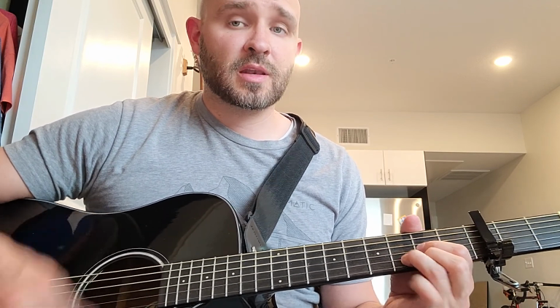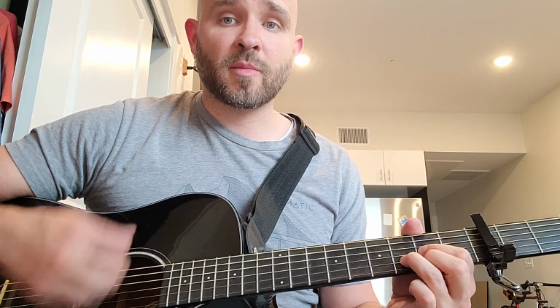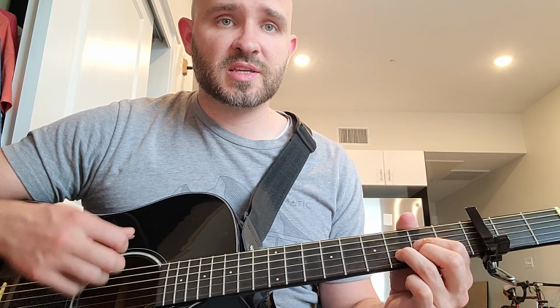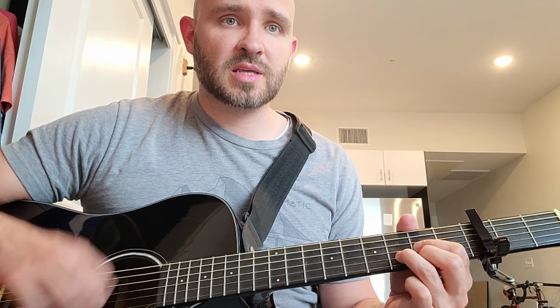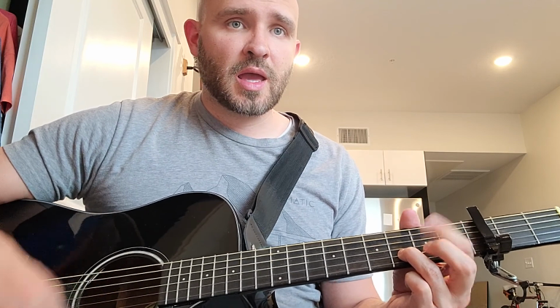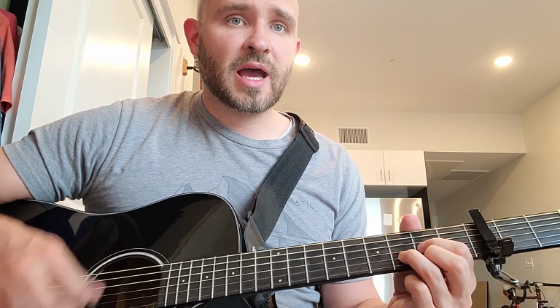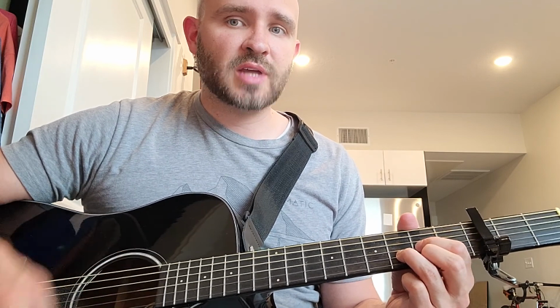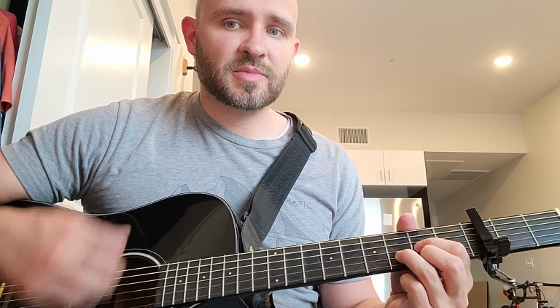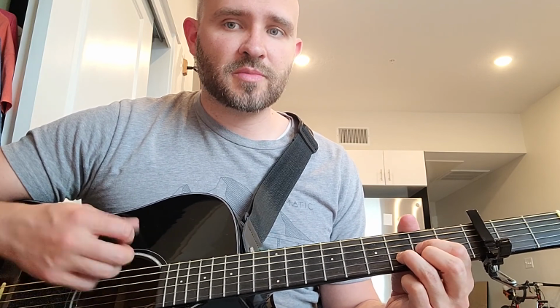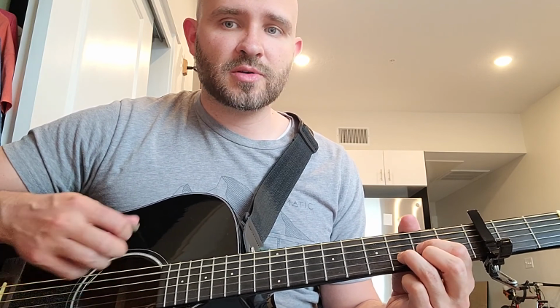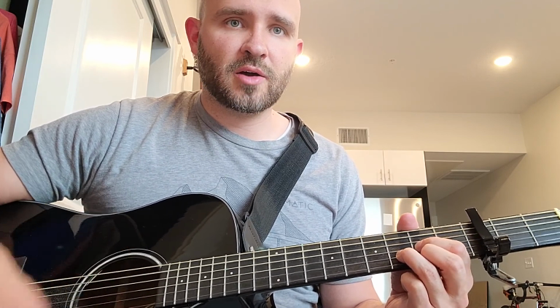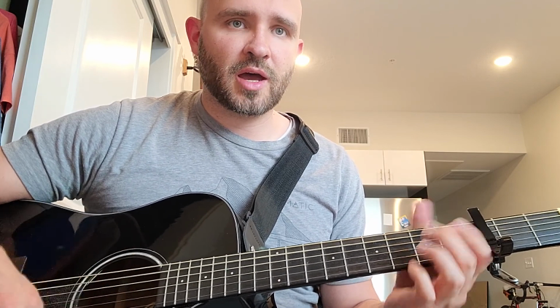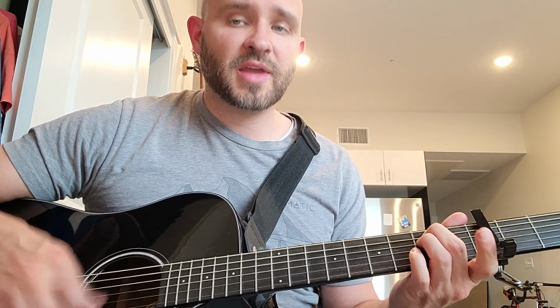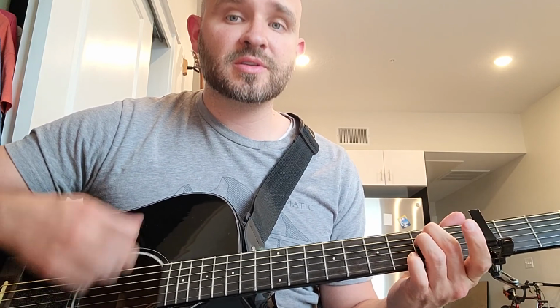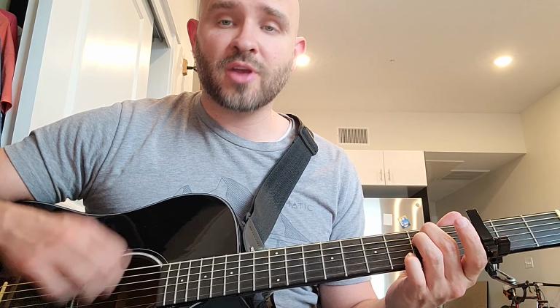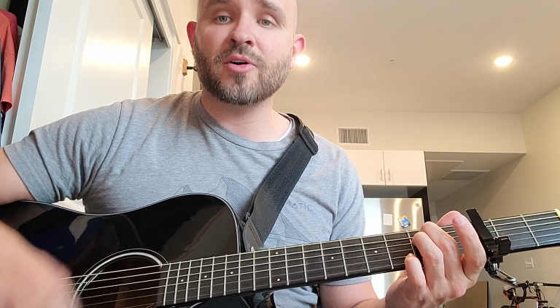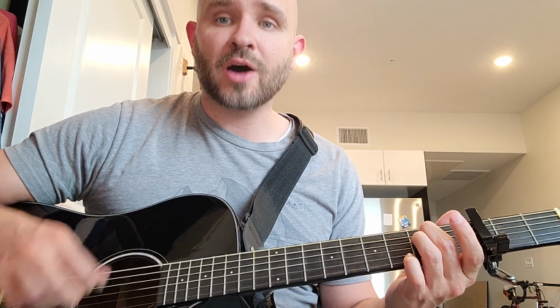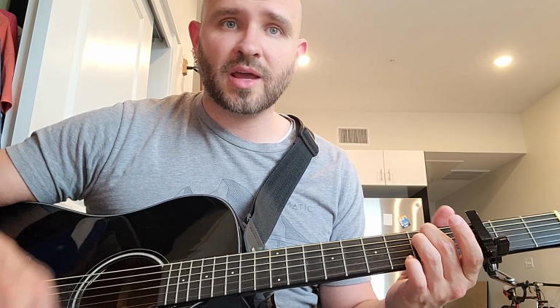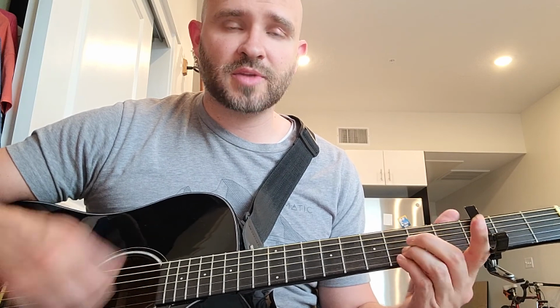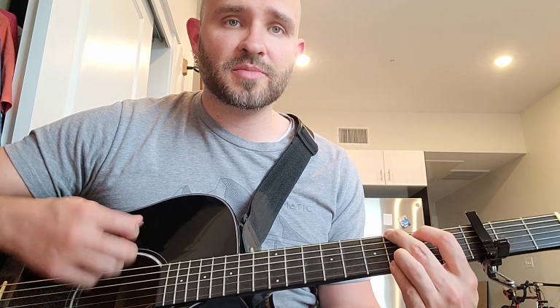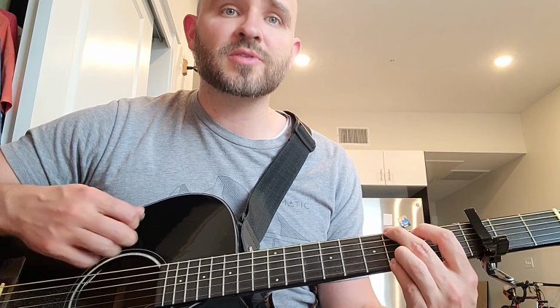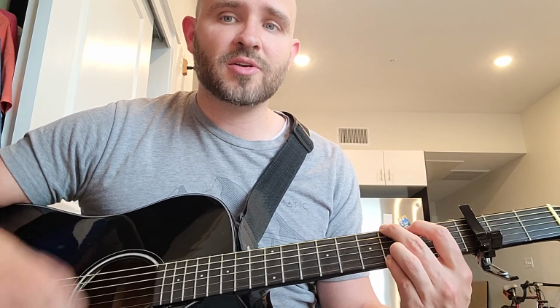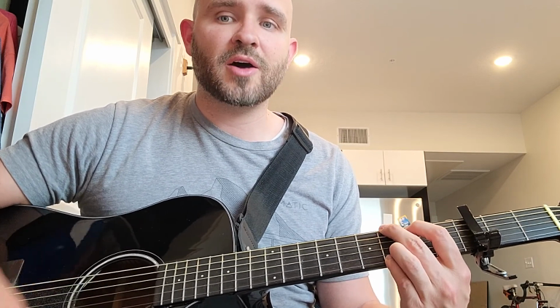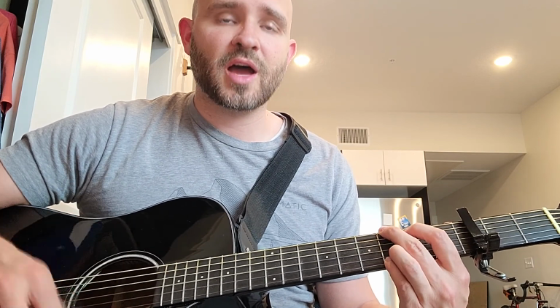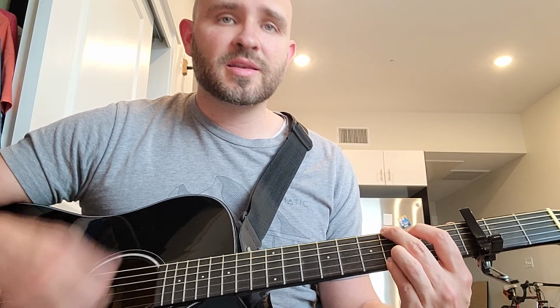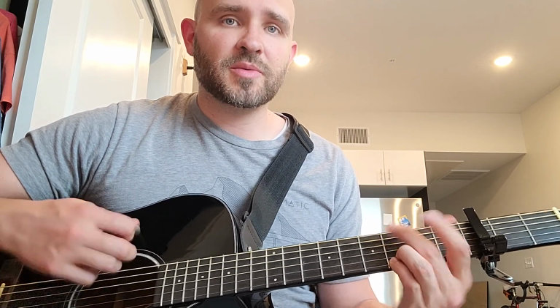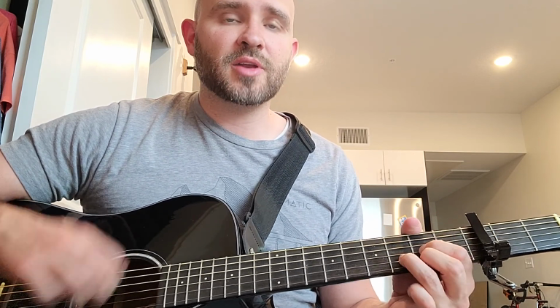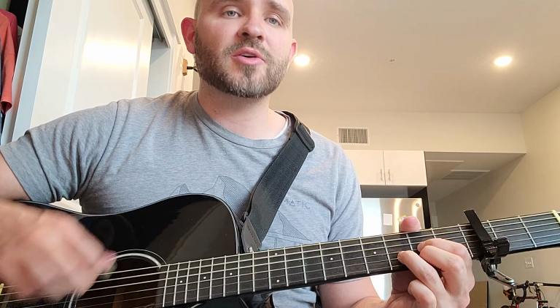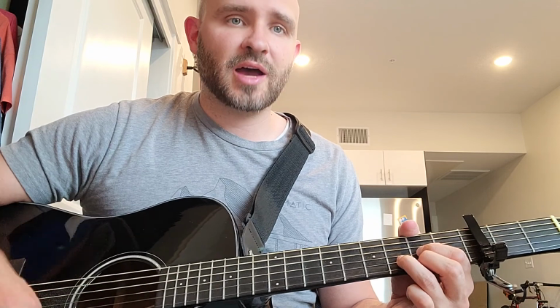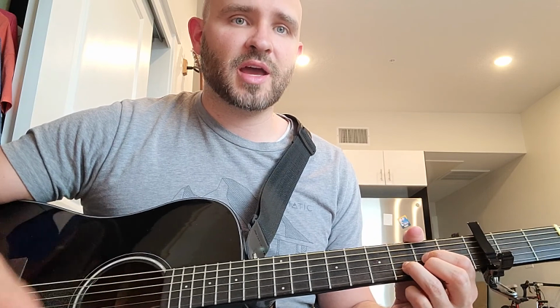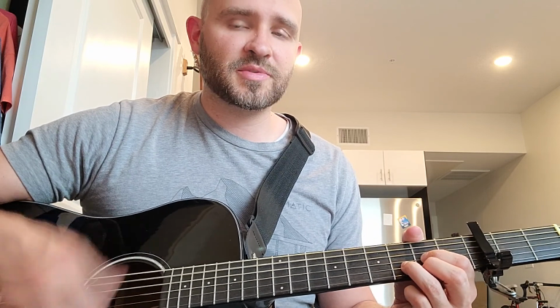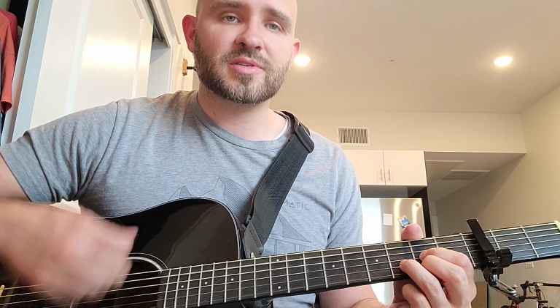The strumming for this is: down, down, up, down, up, down, down, down, up, down, down, up, down, up, down — and it continues in that pattern.